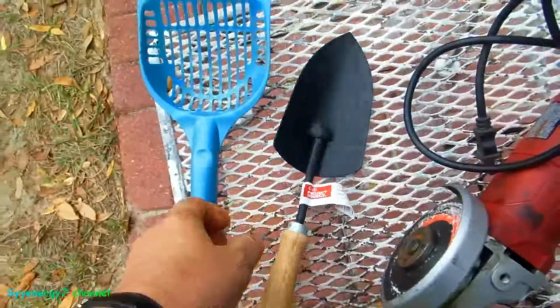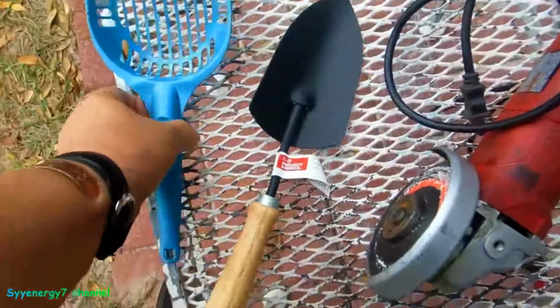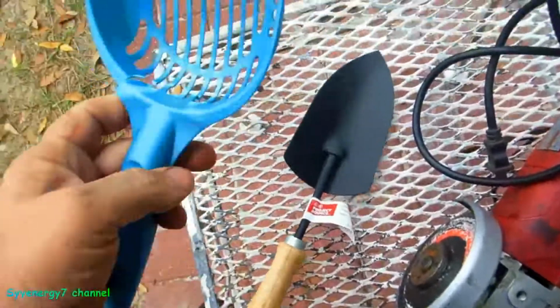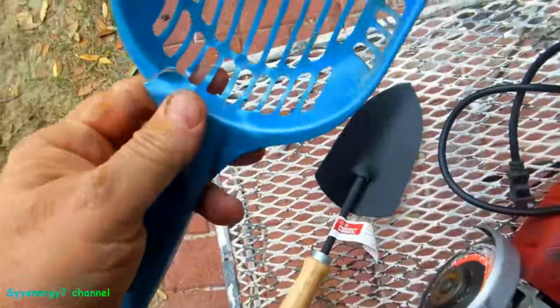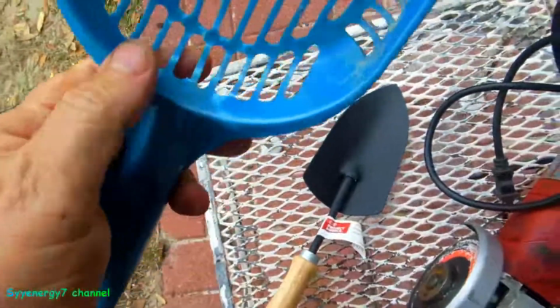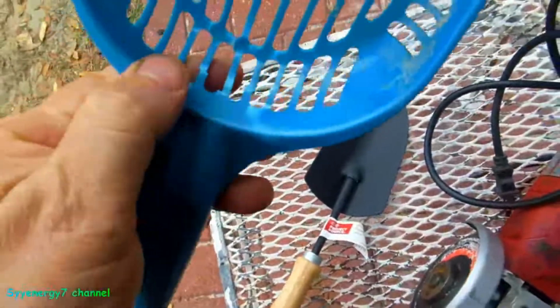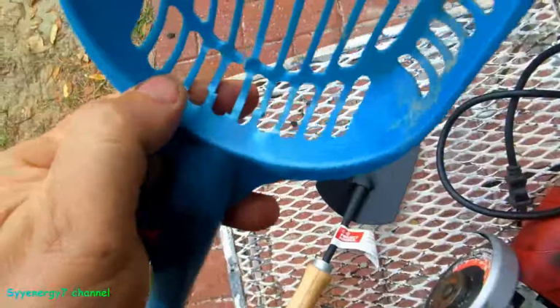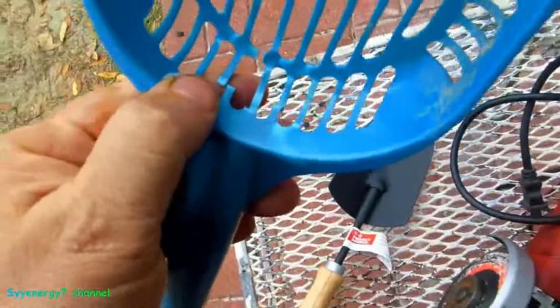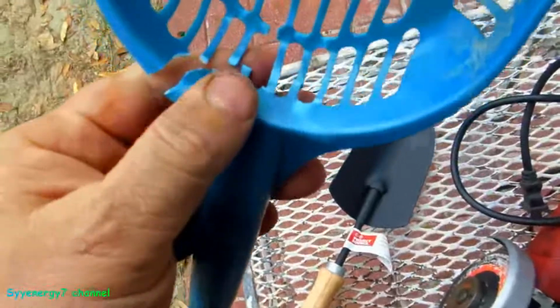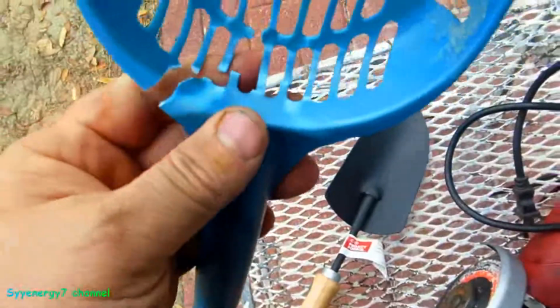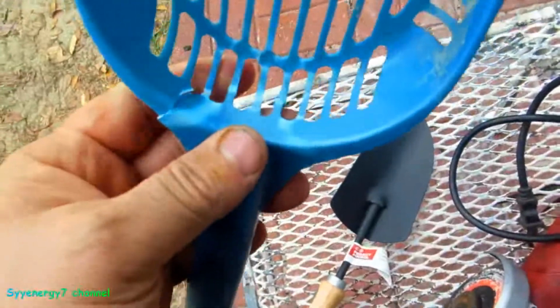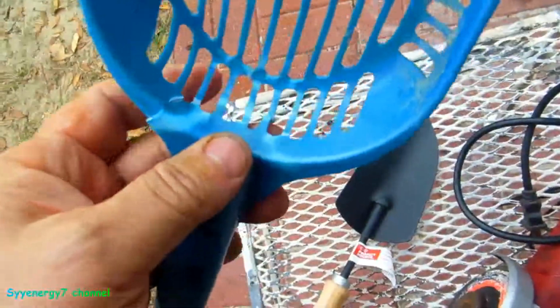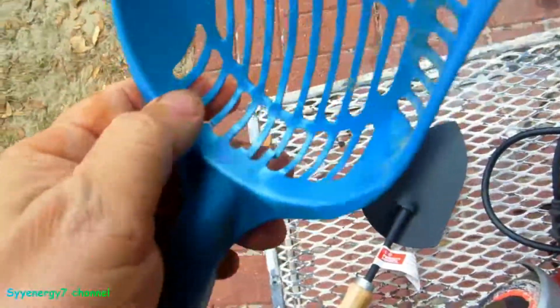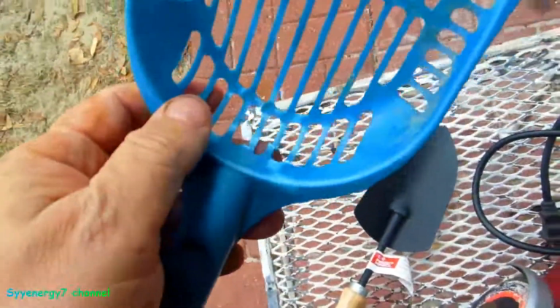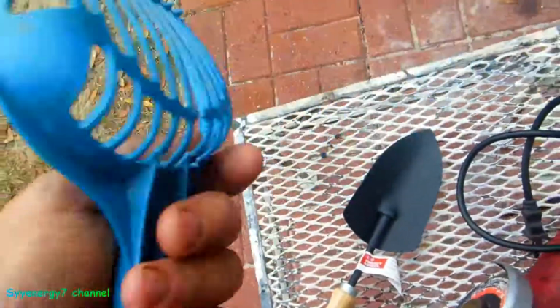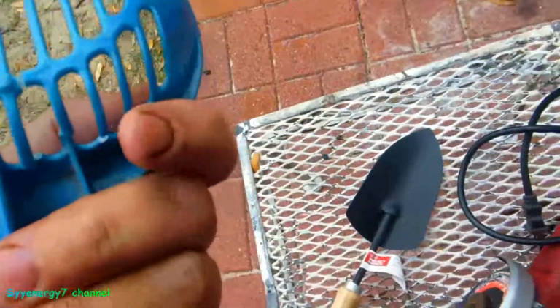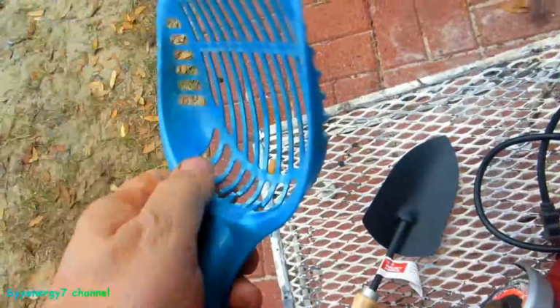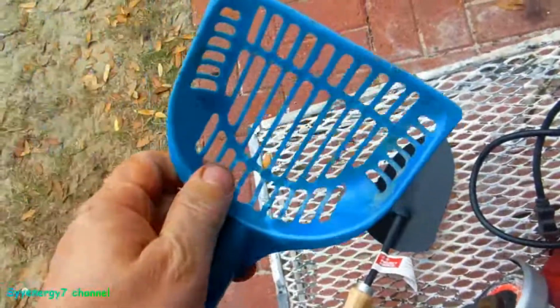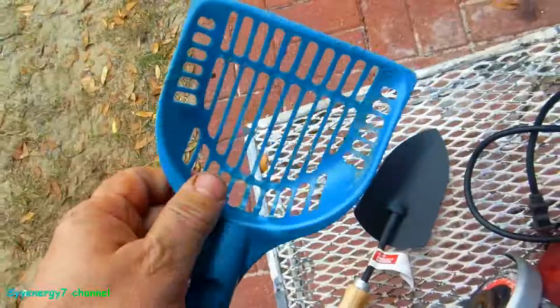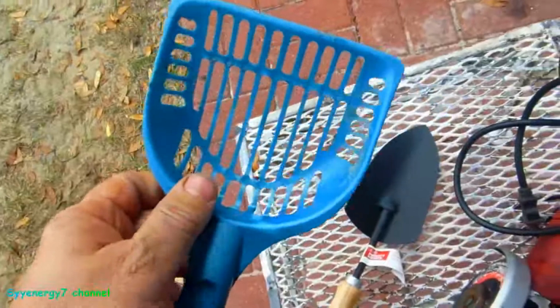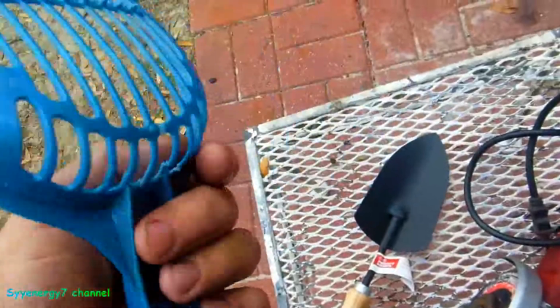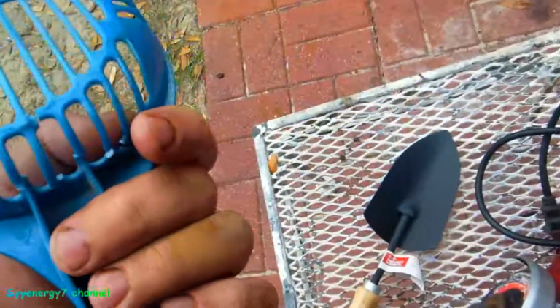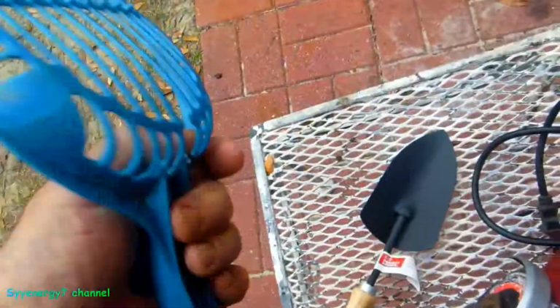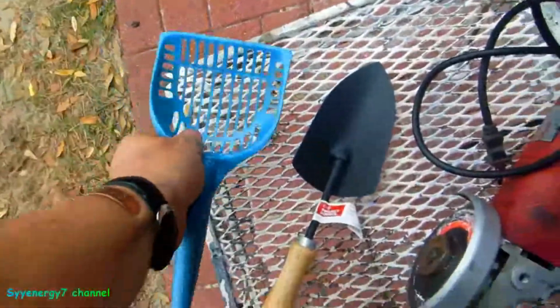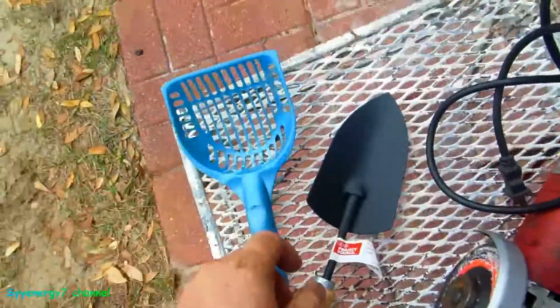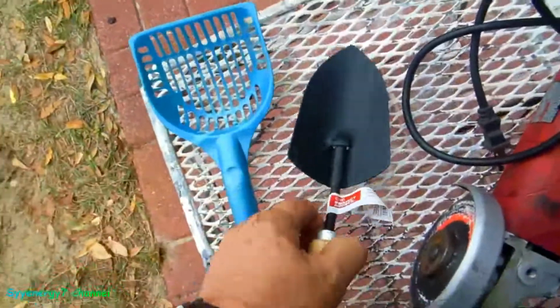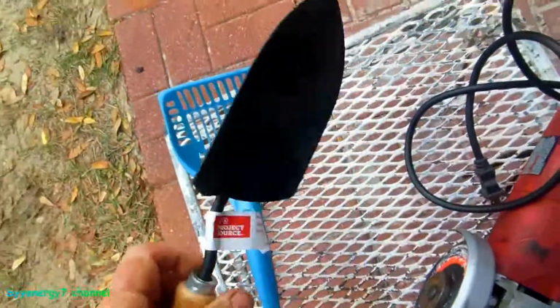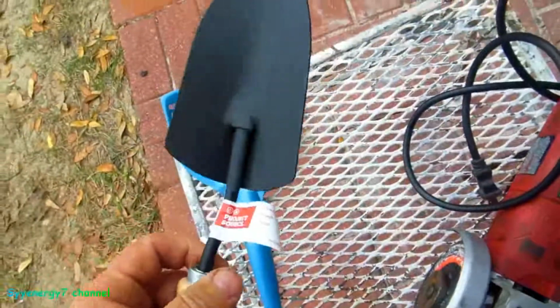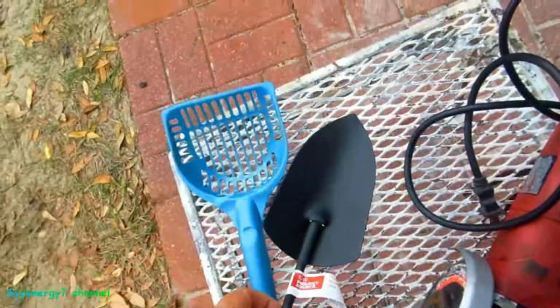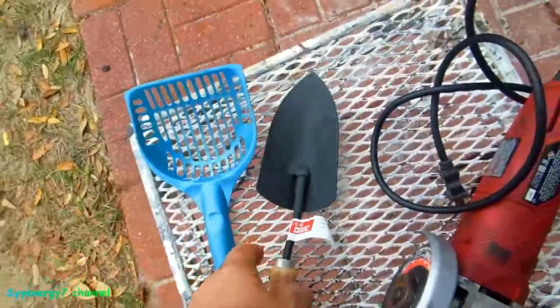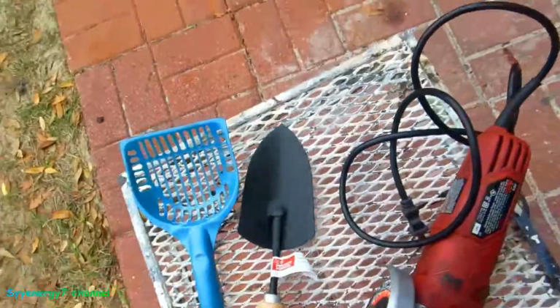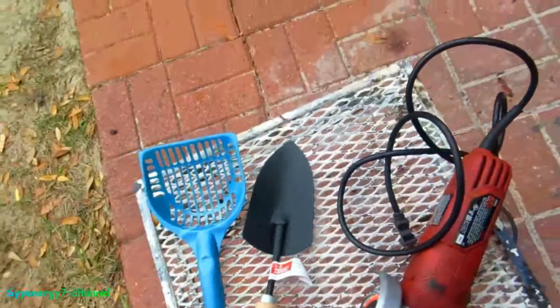This could probably be fixed with panel adhesive anyway, but I'm getting tired of buying these things — they're like five bucks a pop and they don't last that long. This one was four dollars and something, so let's cut it up.